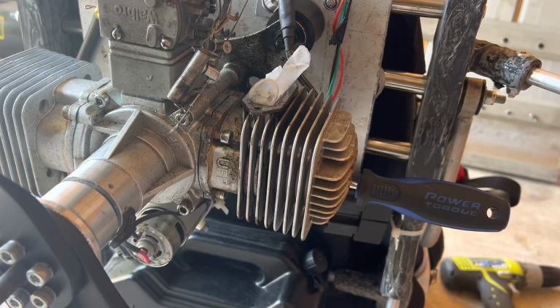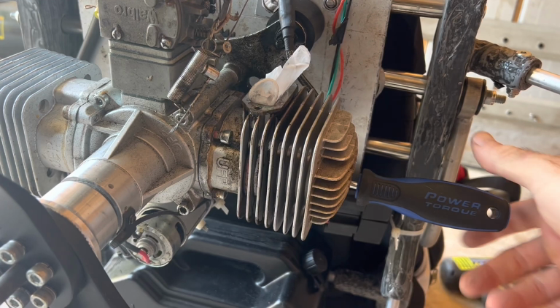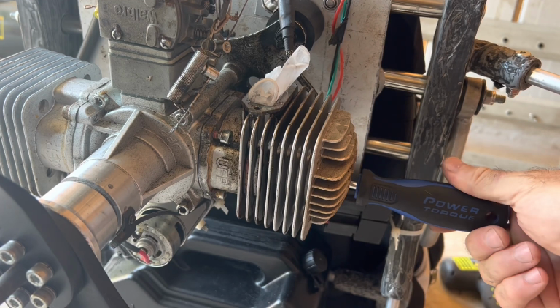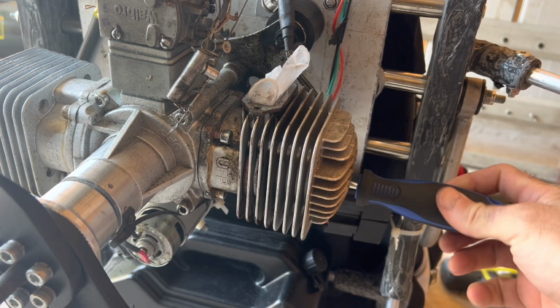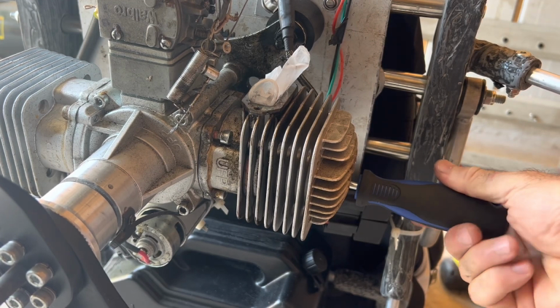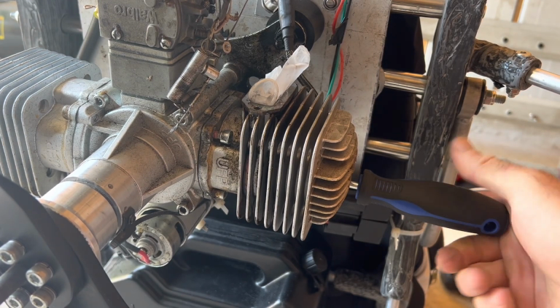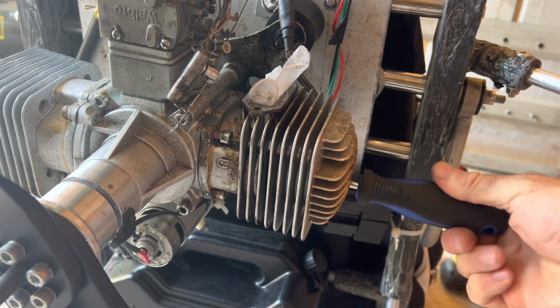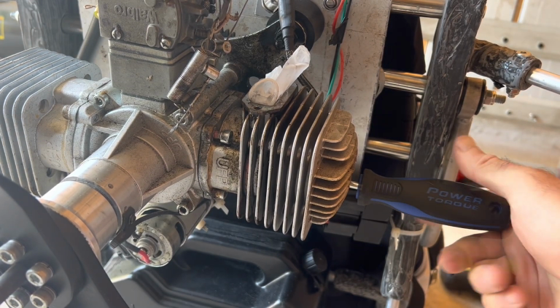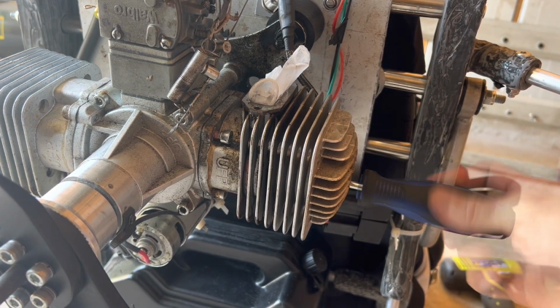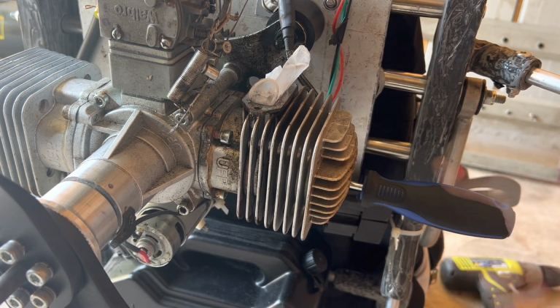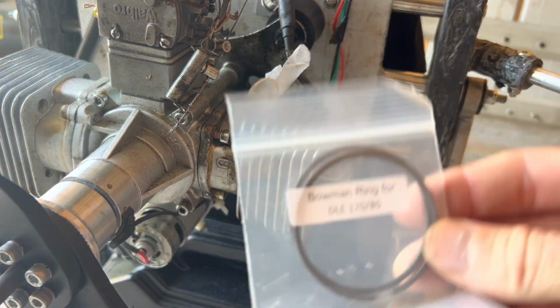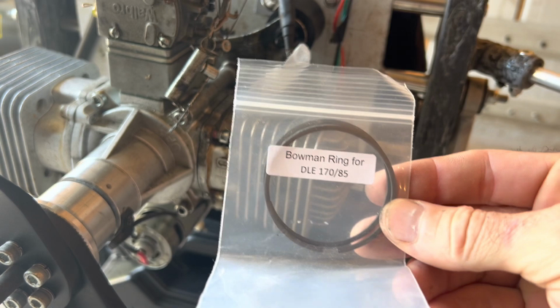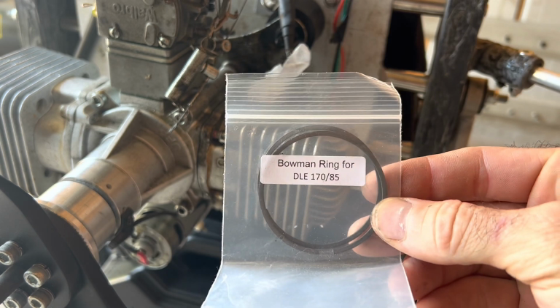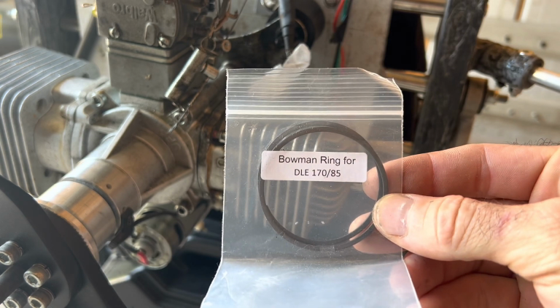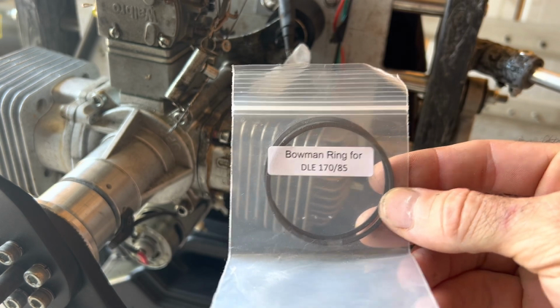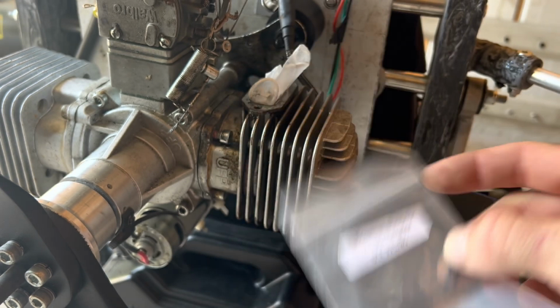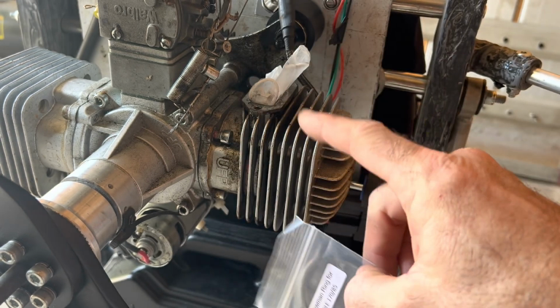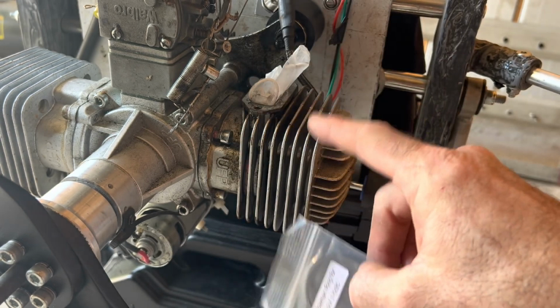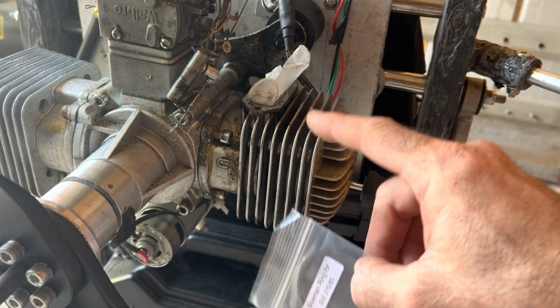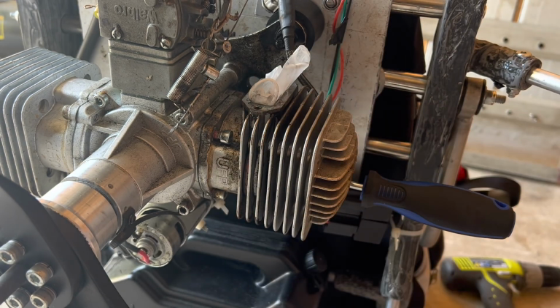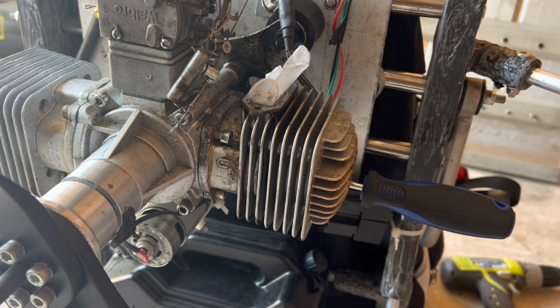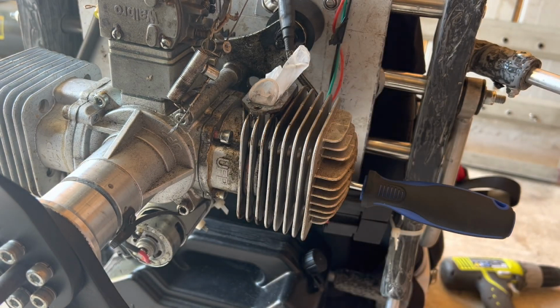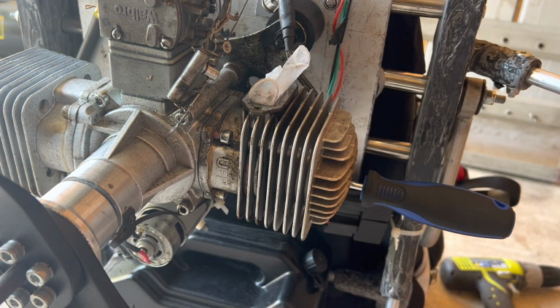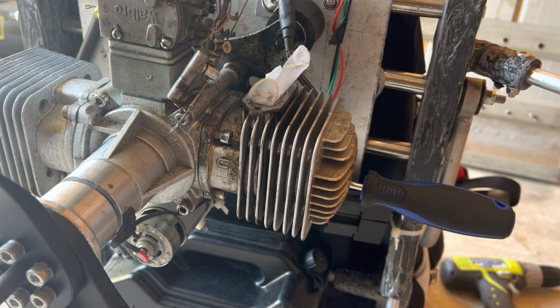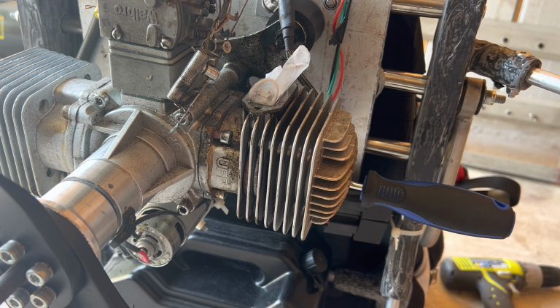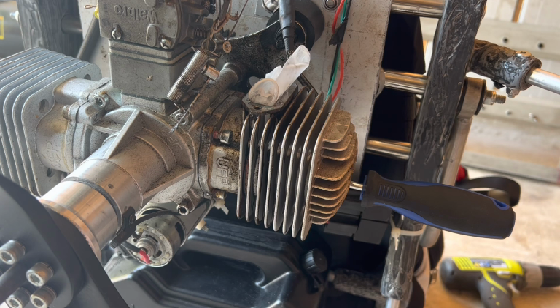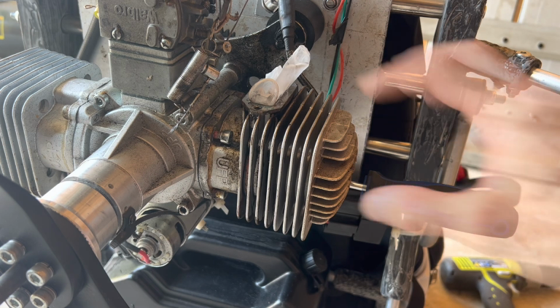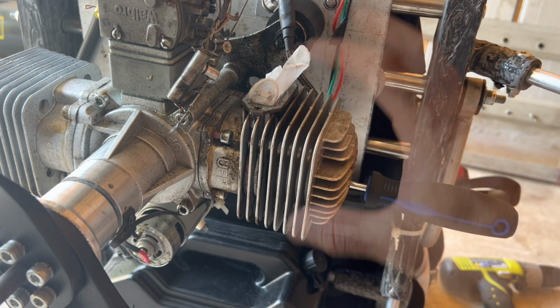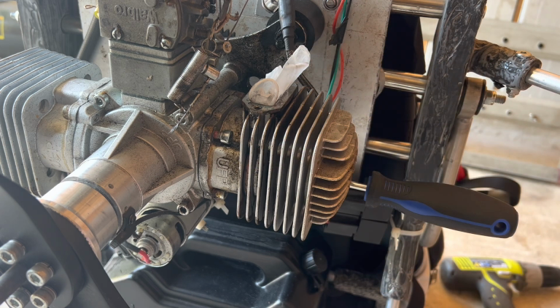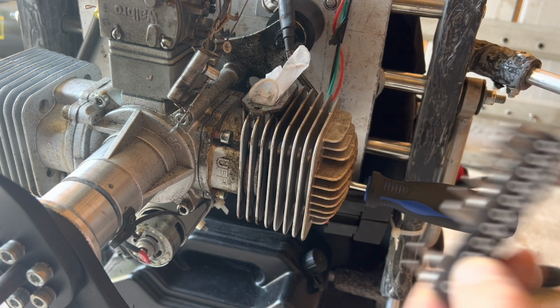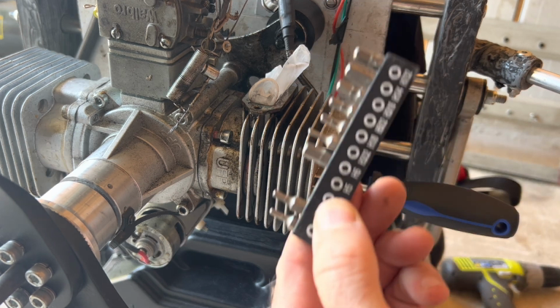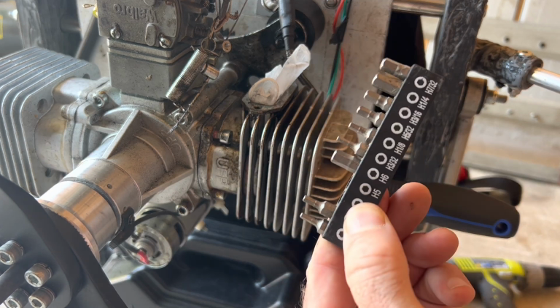I've got over 50 hours on this thing. I ordered a set of Bozeman rings a while back — I already put some Bozeman rings in early on — and I'm going to go ahead and replace these.